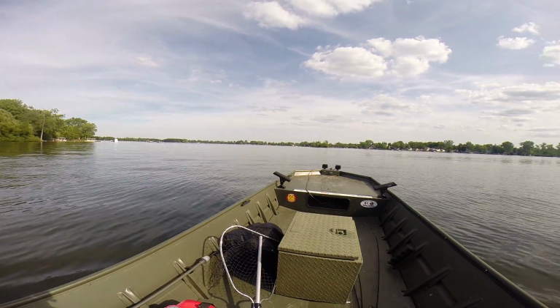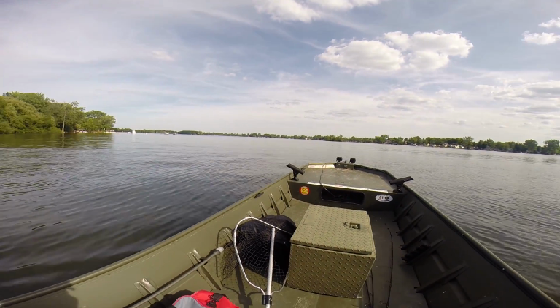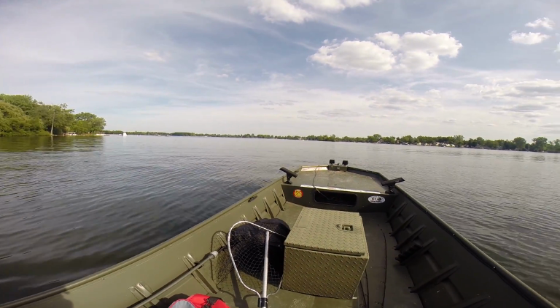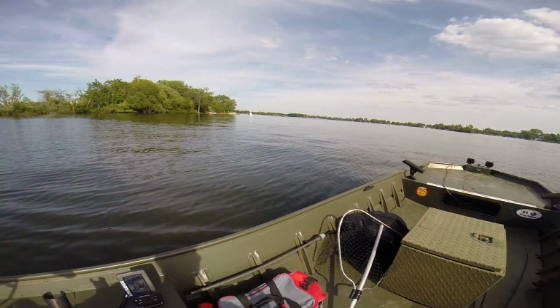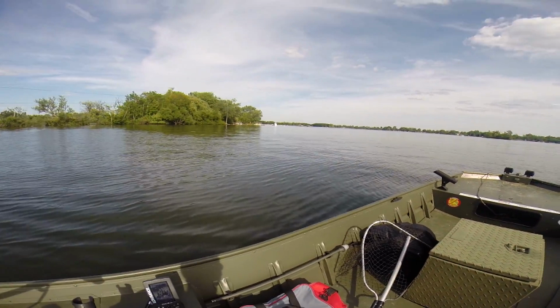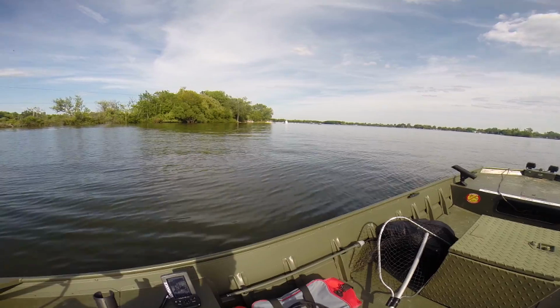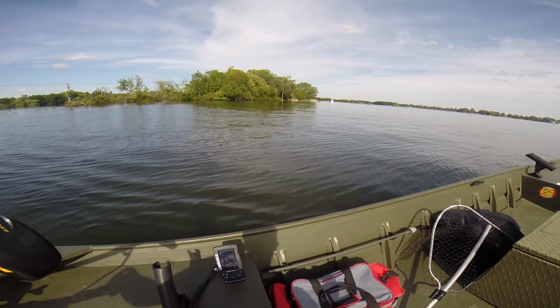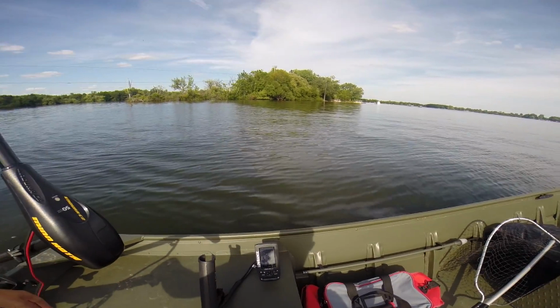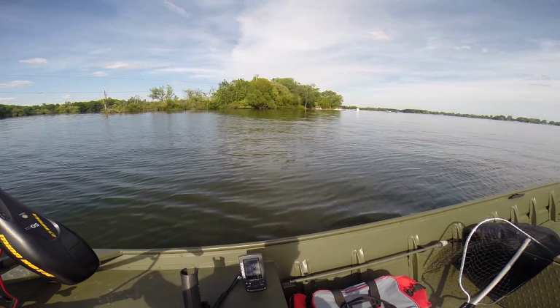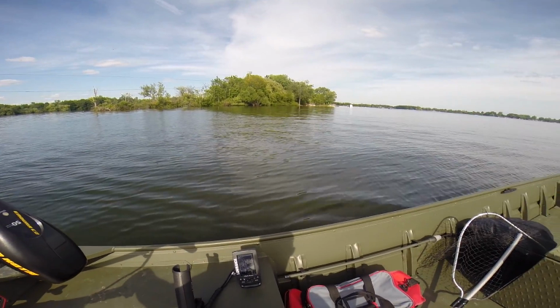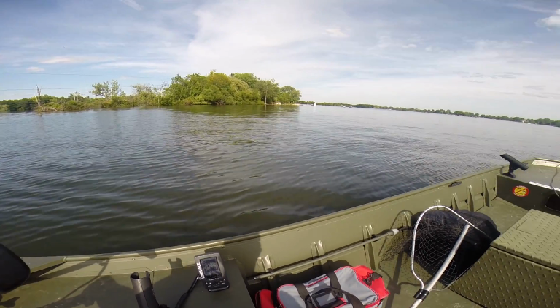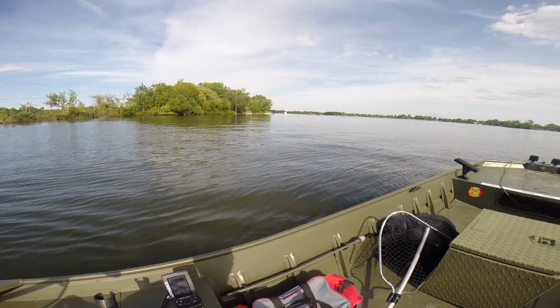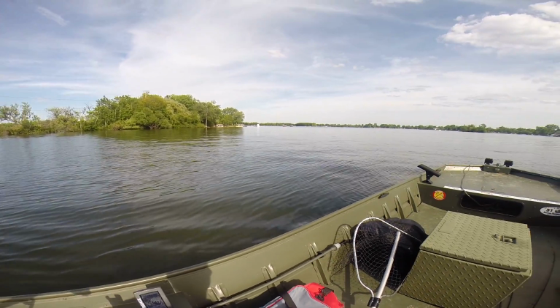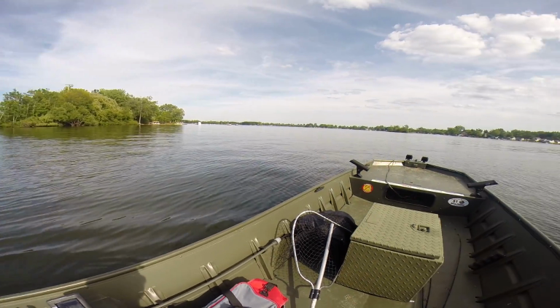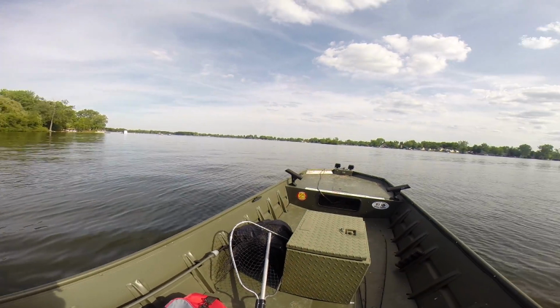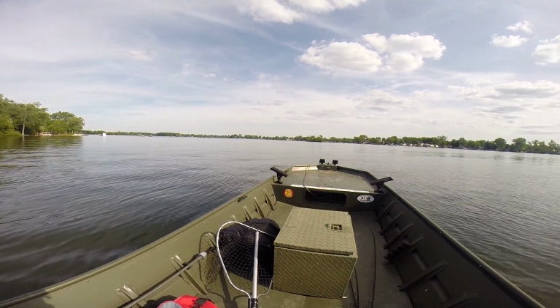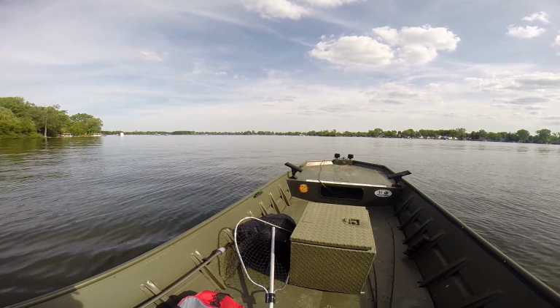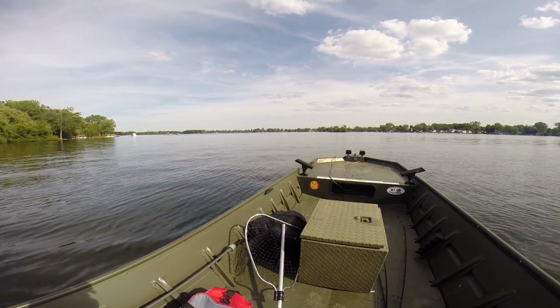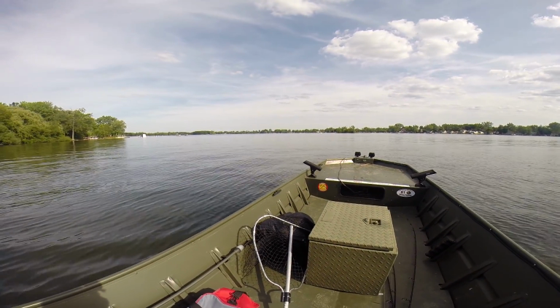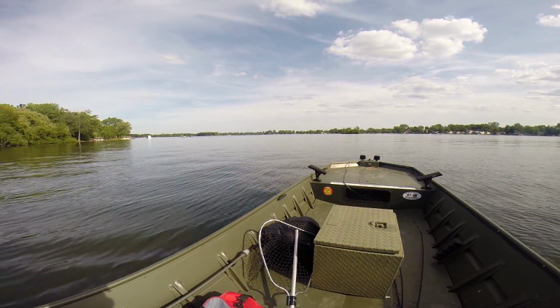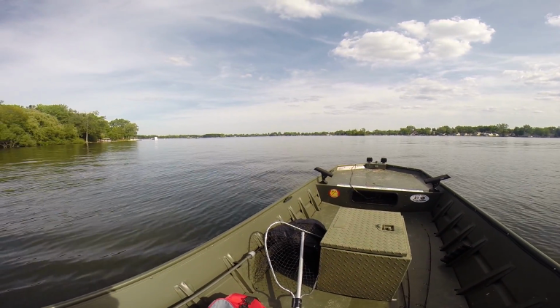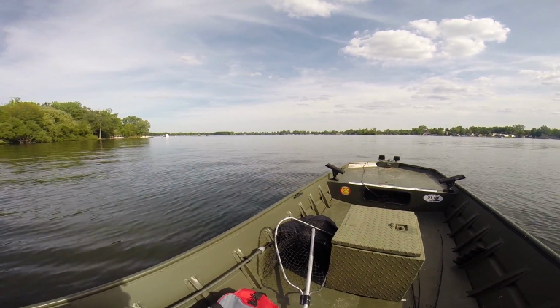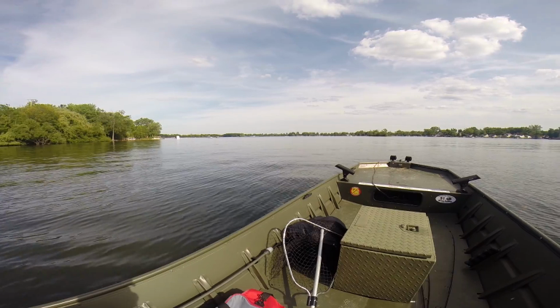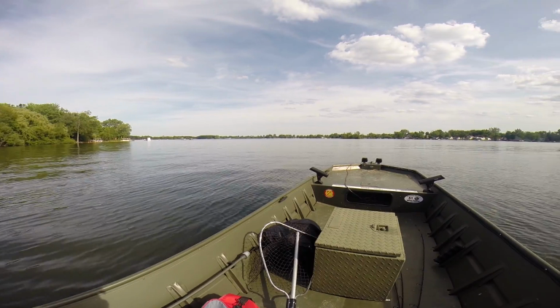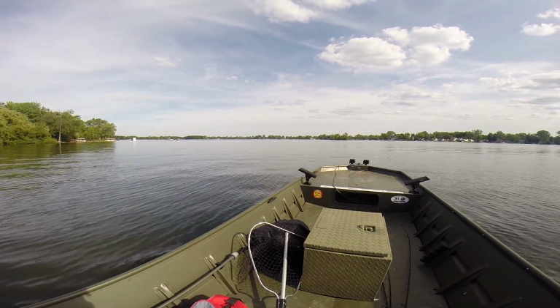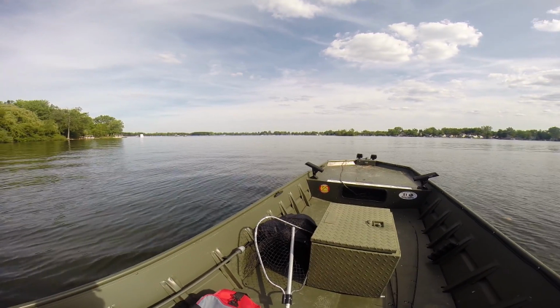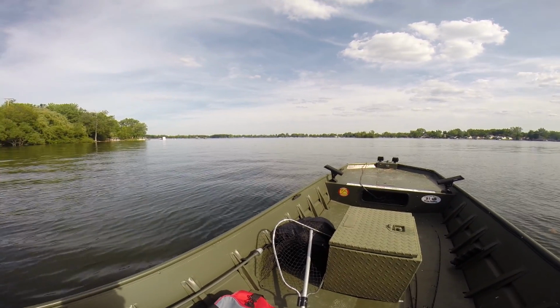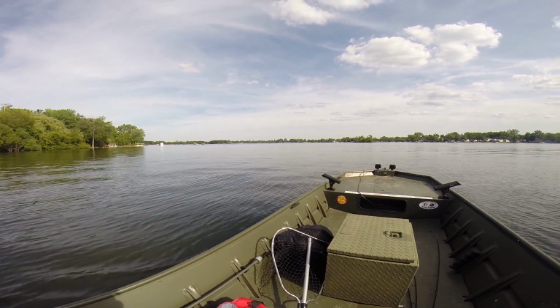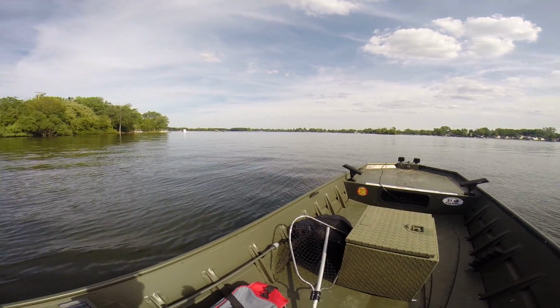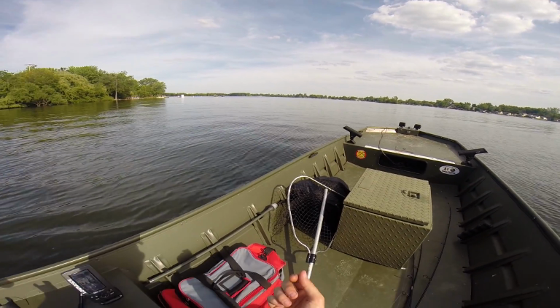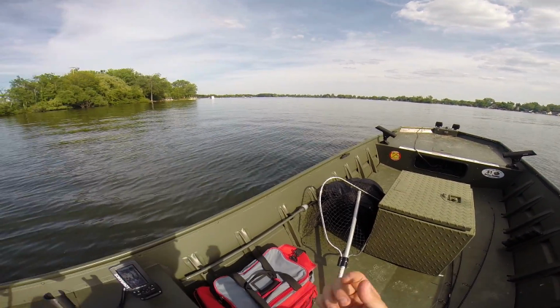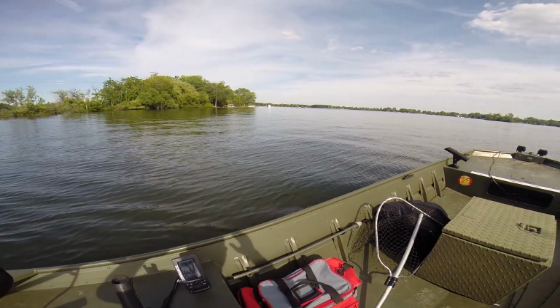As I'm cruising, about 14 or 15 miles an hour is what it takes to get this boat on plane, and once it gets up on plane it moves pretty quick.